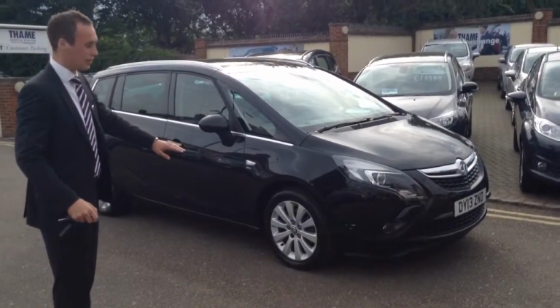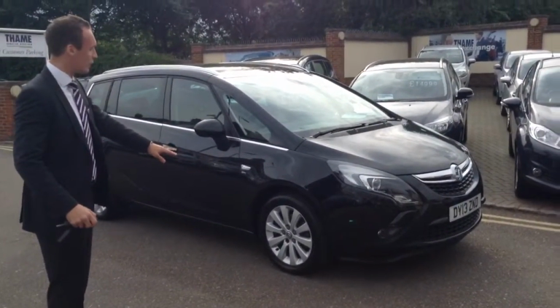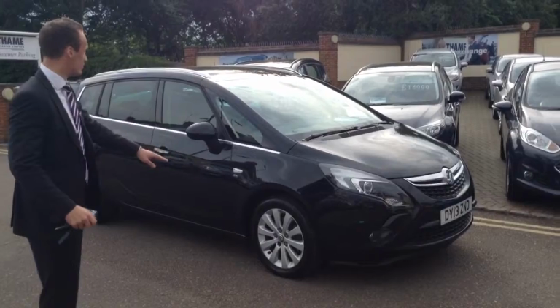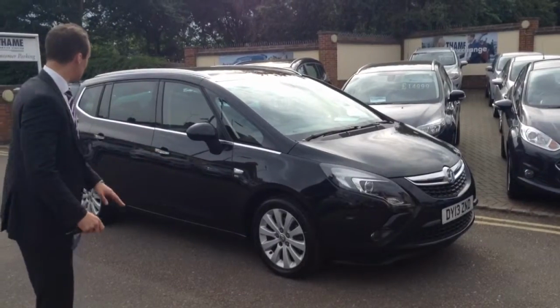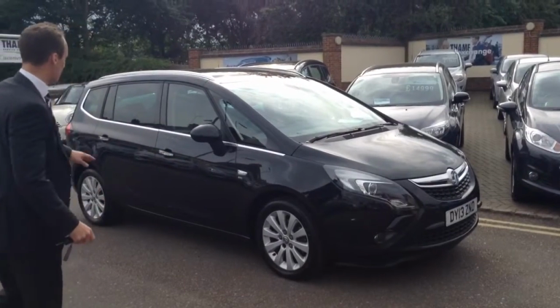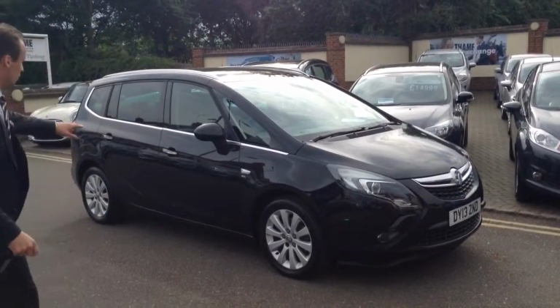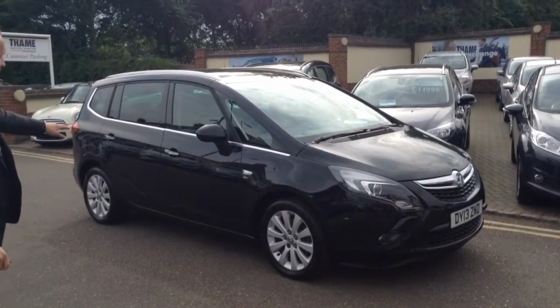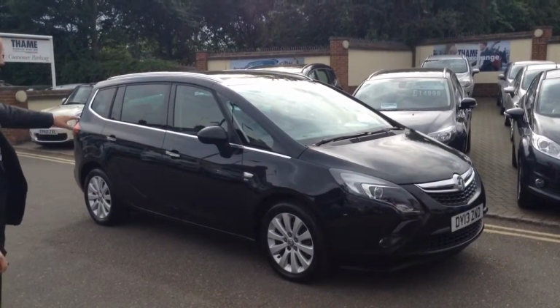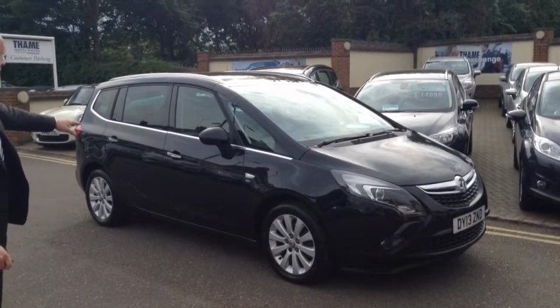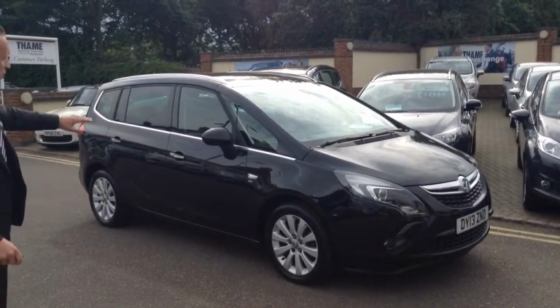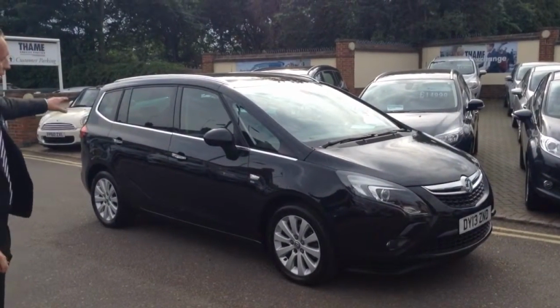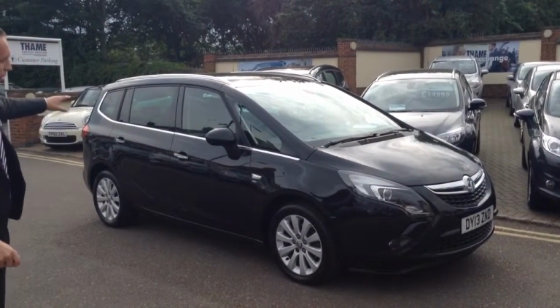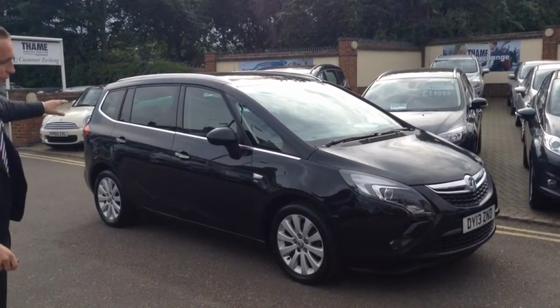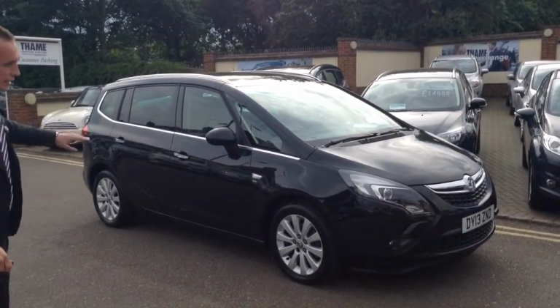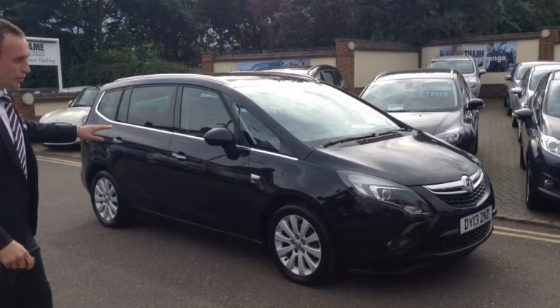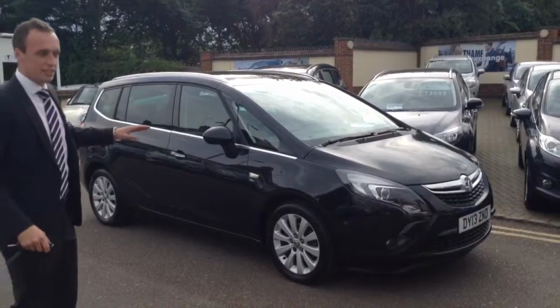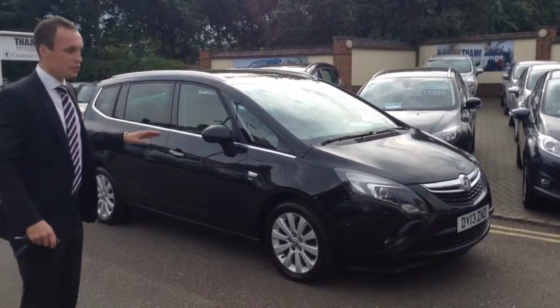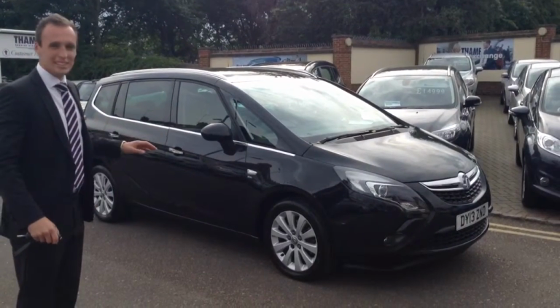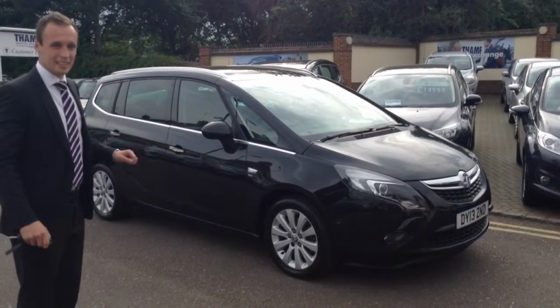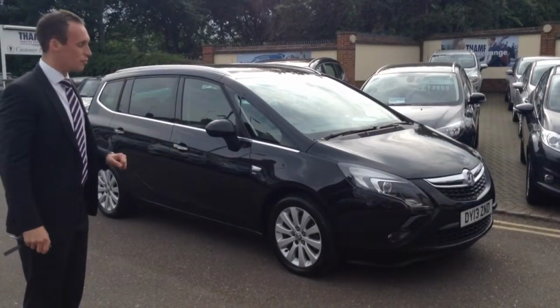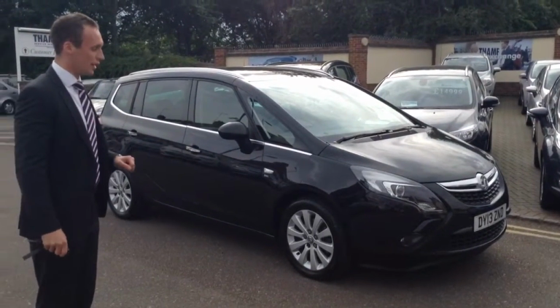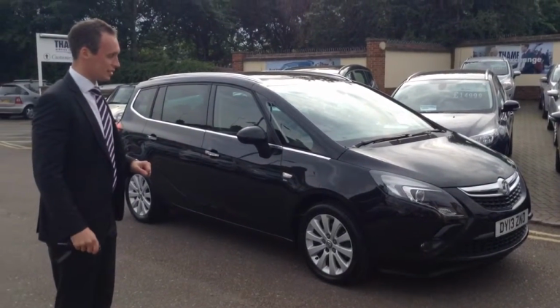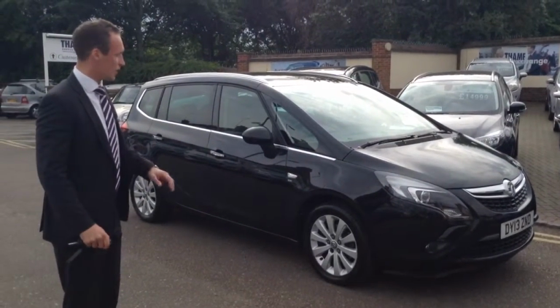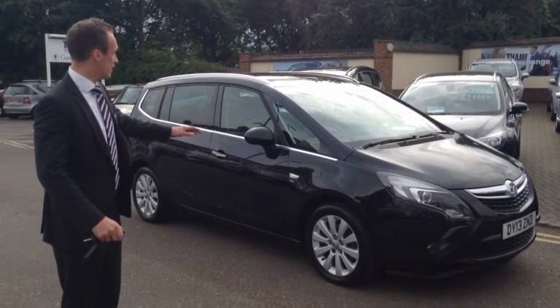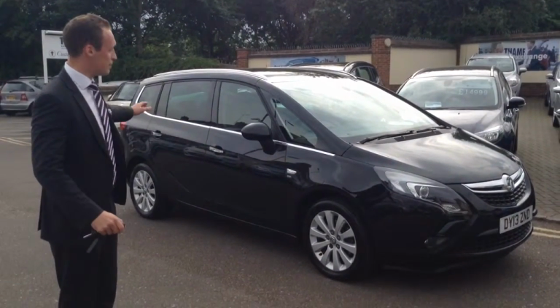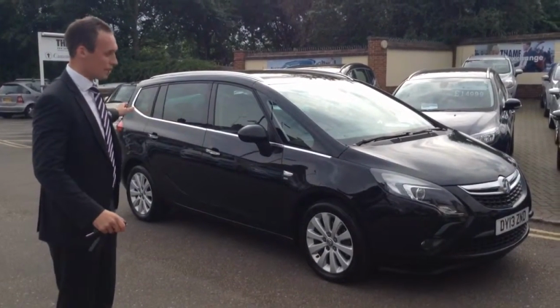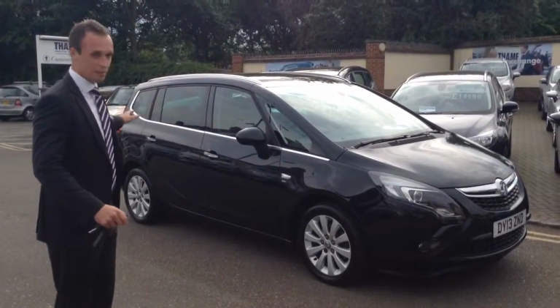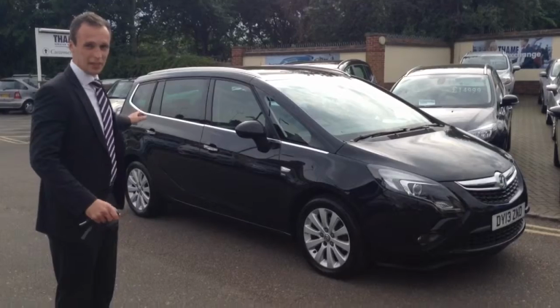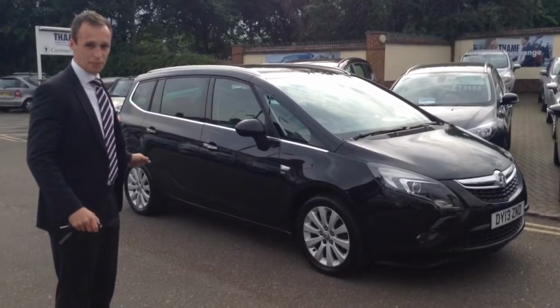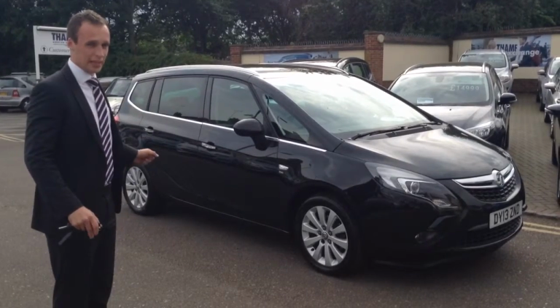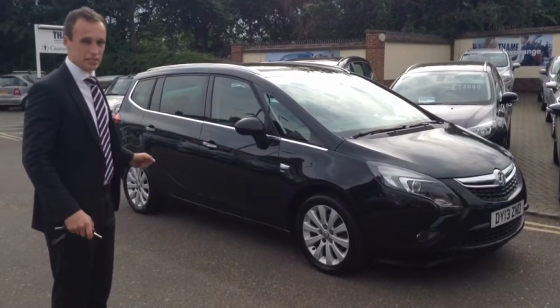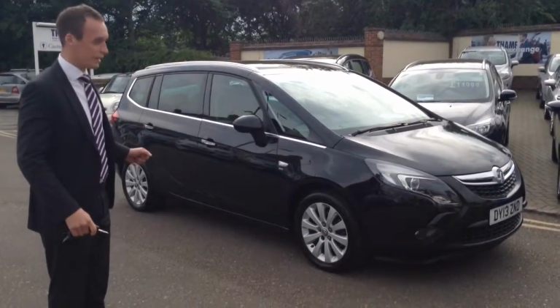It's got the alloy wheels and the chrome detailing with the handles and around the windows as well. On the Zephyra Tourer standard, it's got front and rear parking sensors. So as you can see, it's a really big family car, but you're not going to have any problems parking in those really tight spaces.